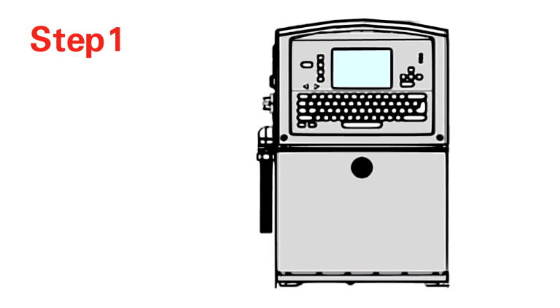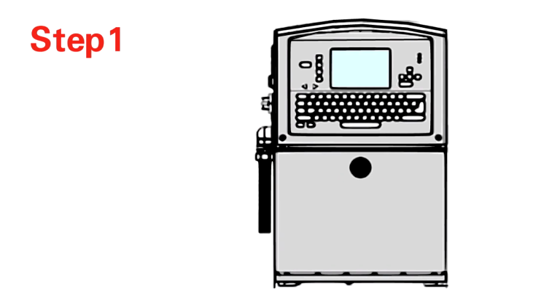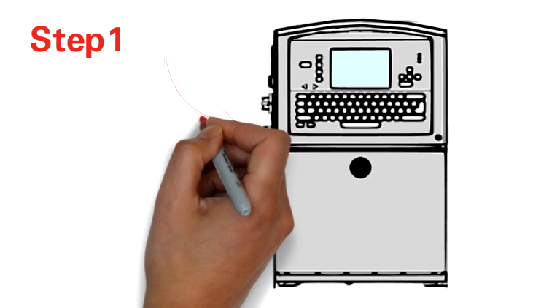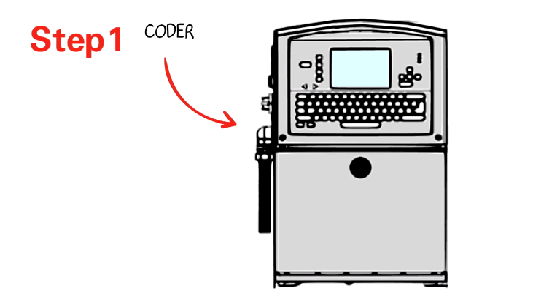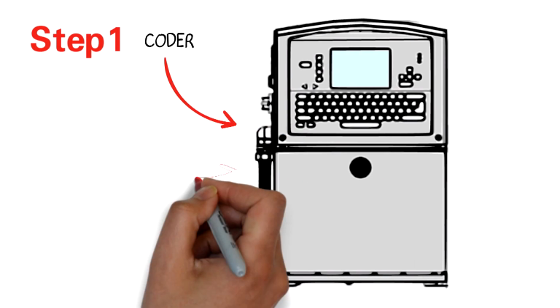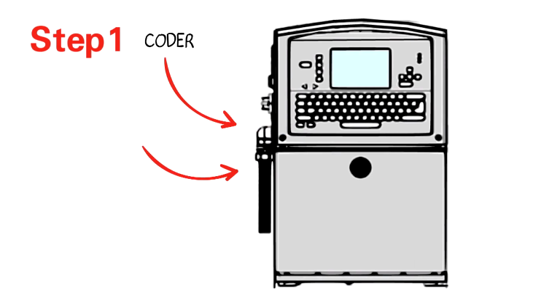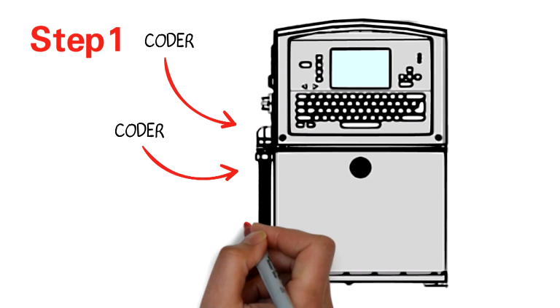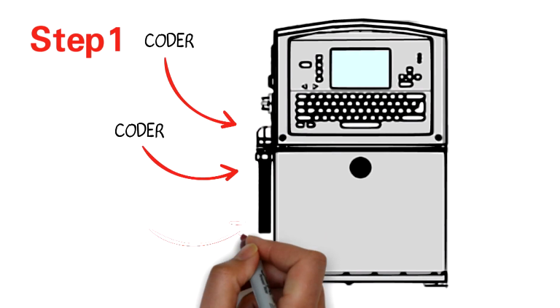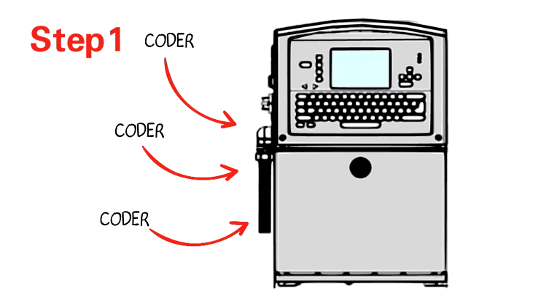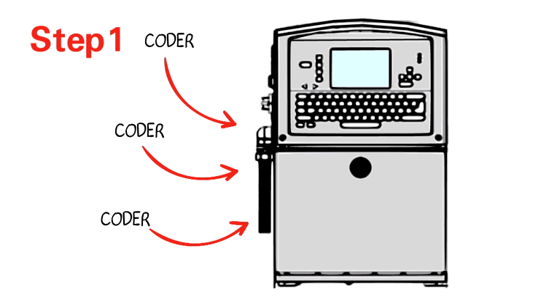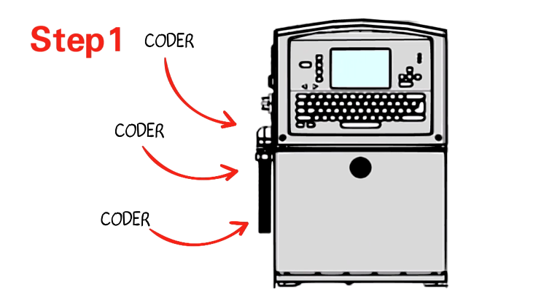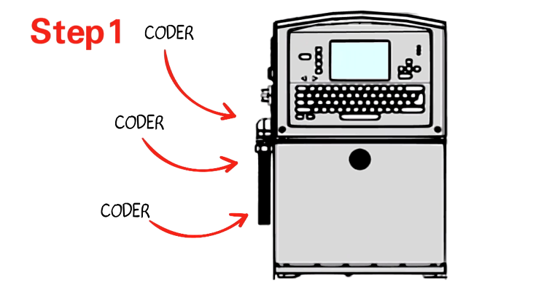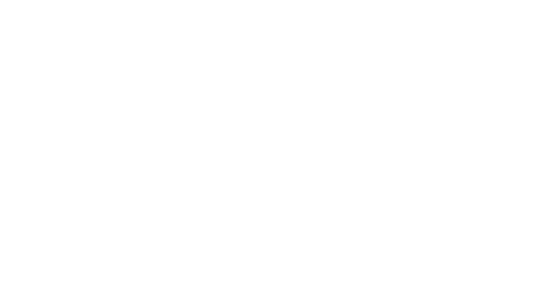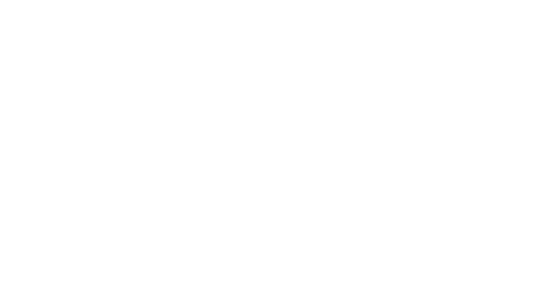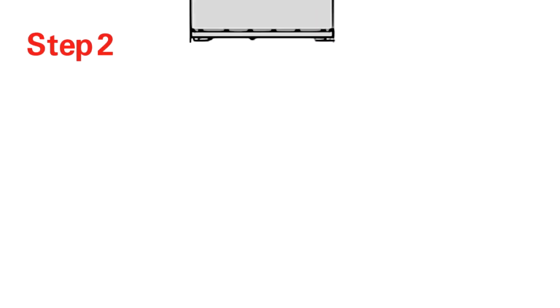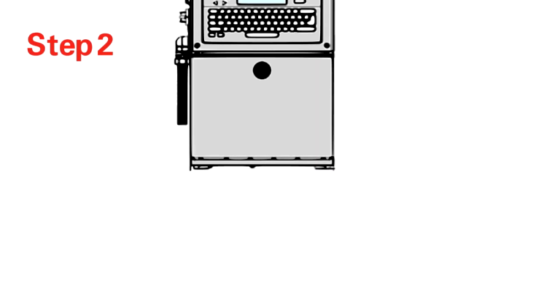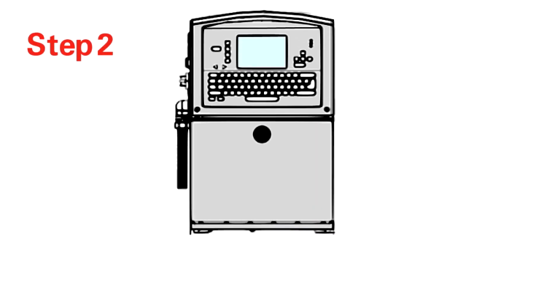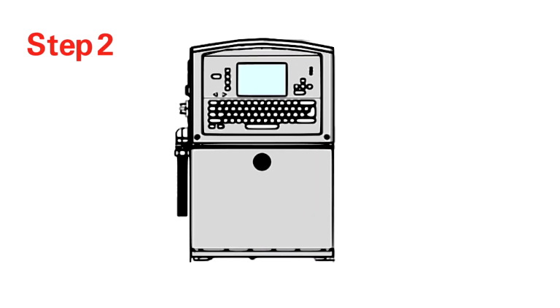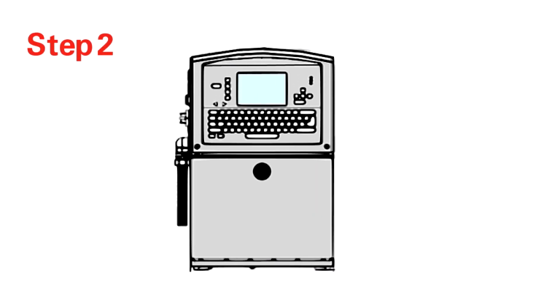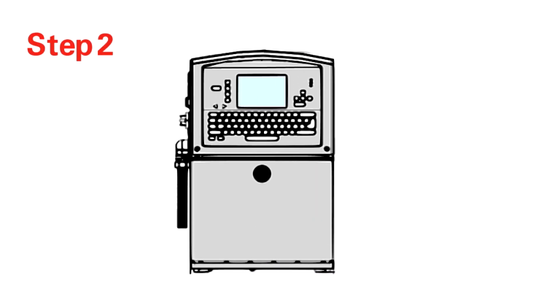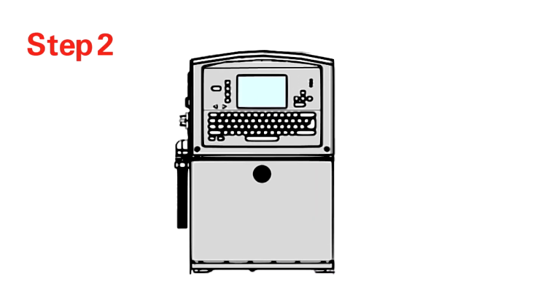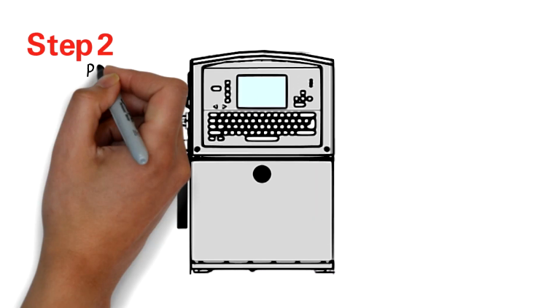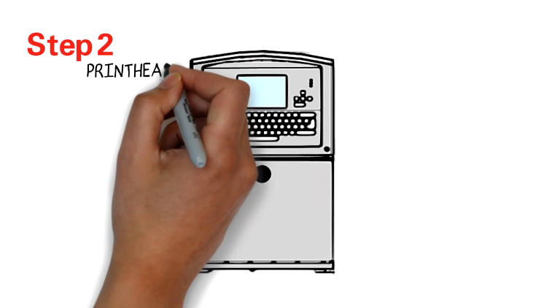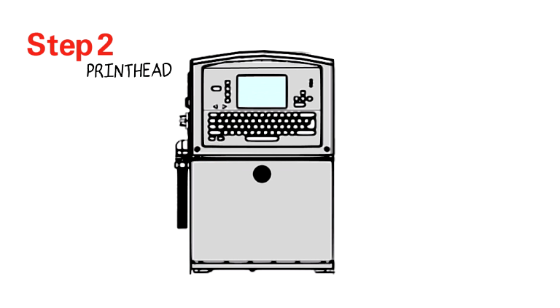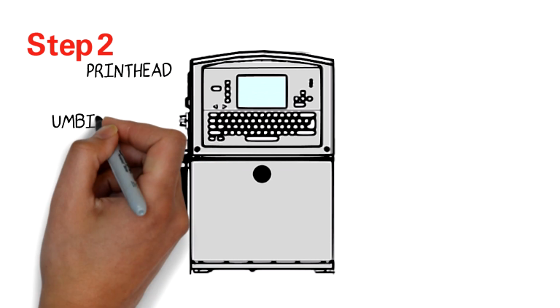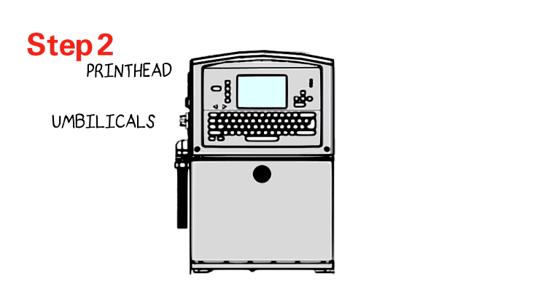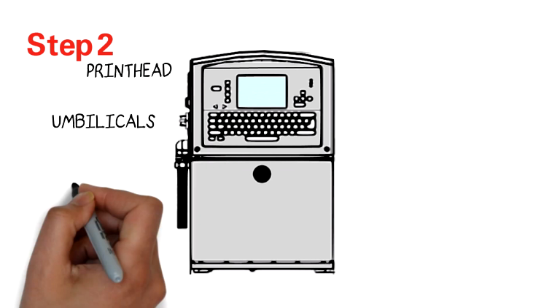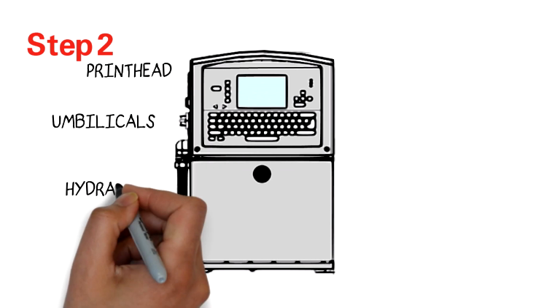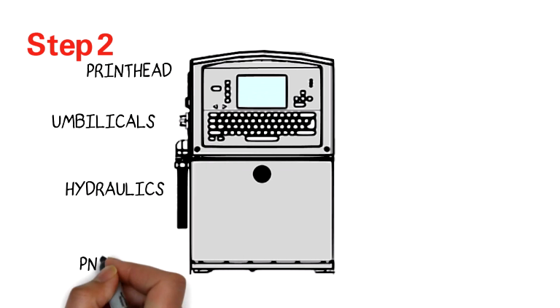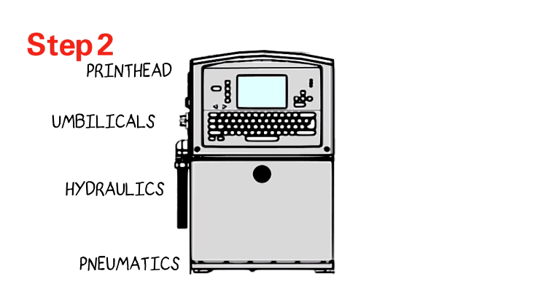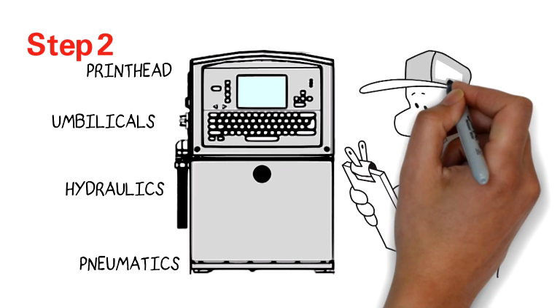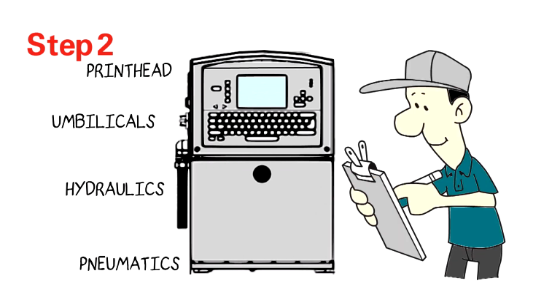Step 1: We disassemble each printer, evaluating each and every part of the coder. Step 2: Our technicians fully refurbish the coder's printhead, umbilicals, hydraulics and pneumatics.